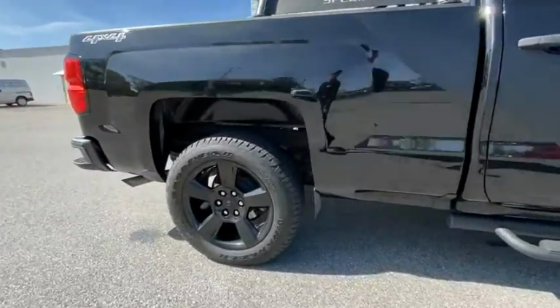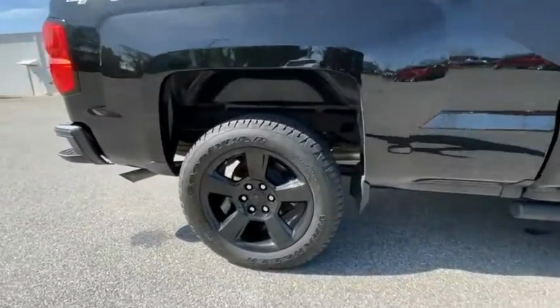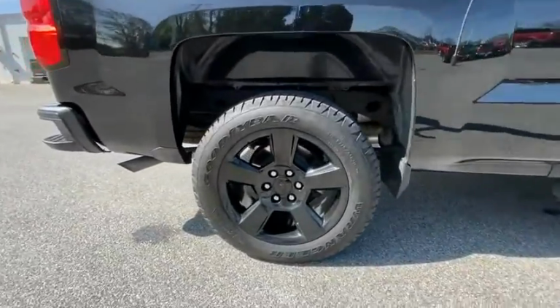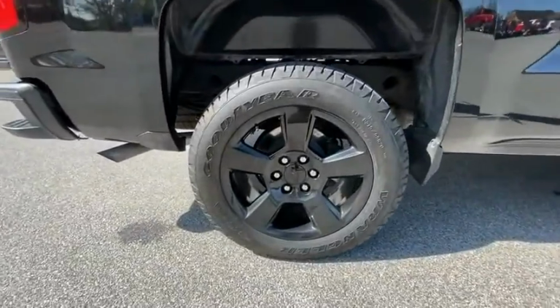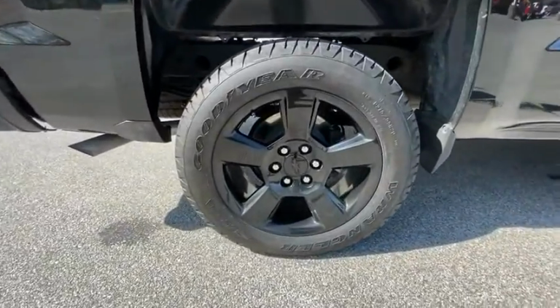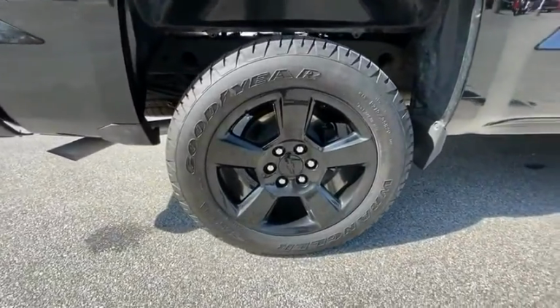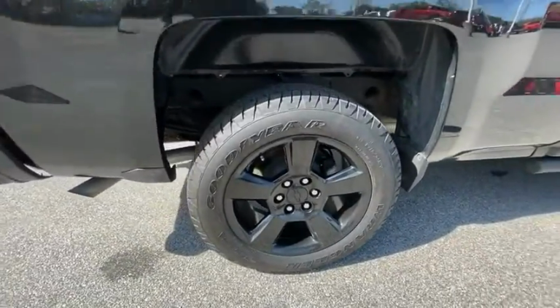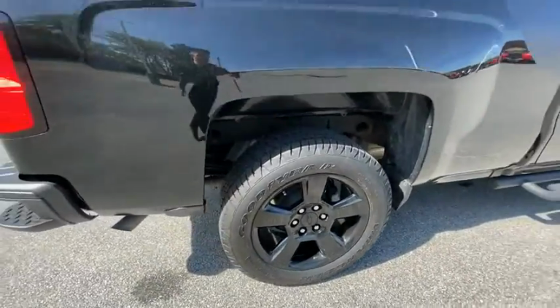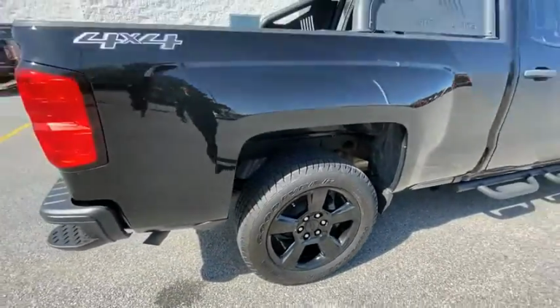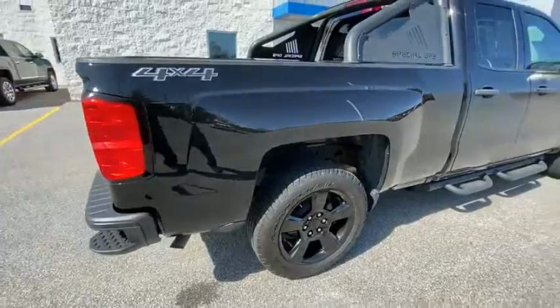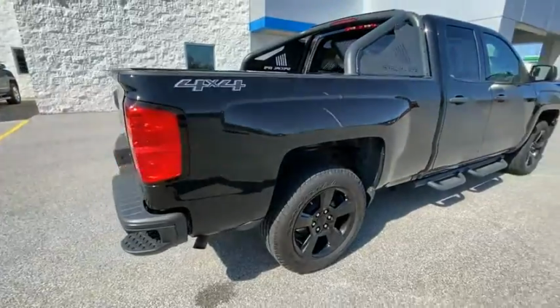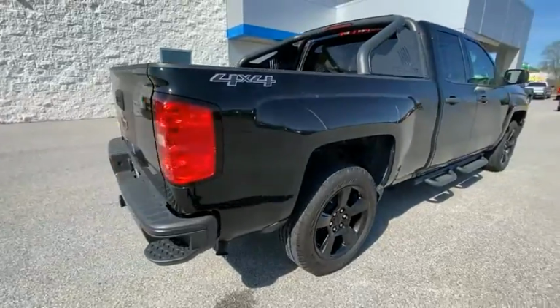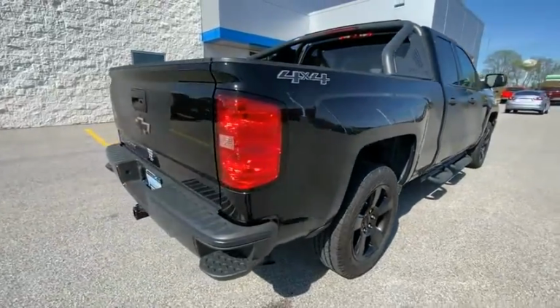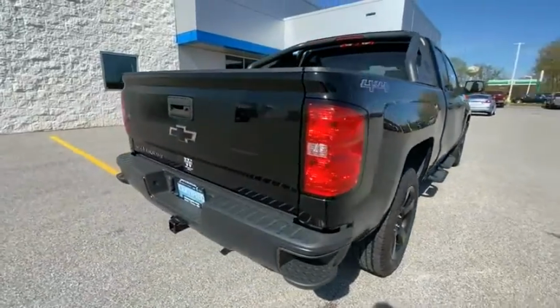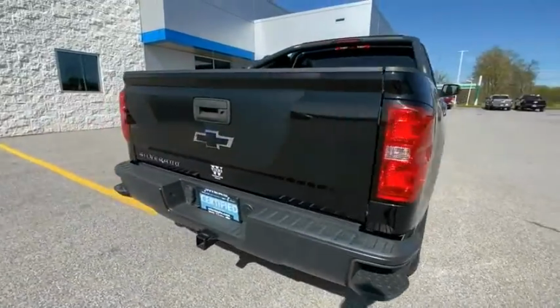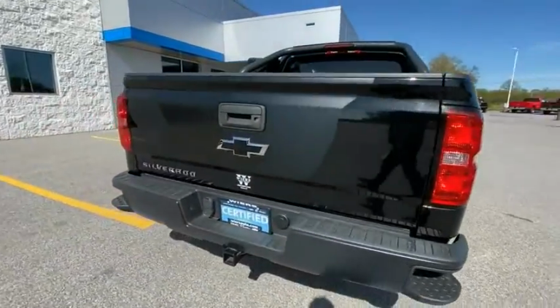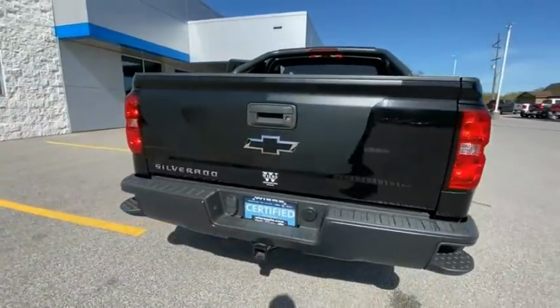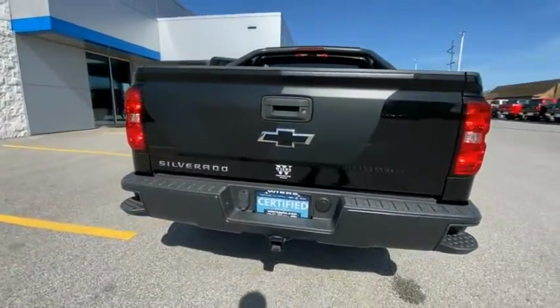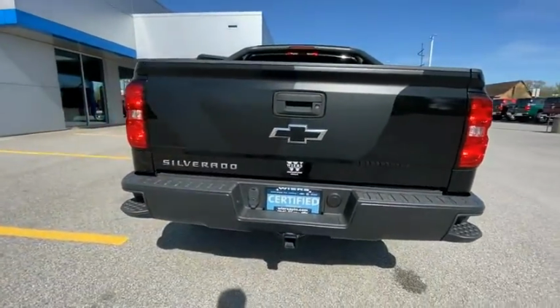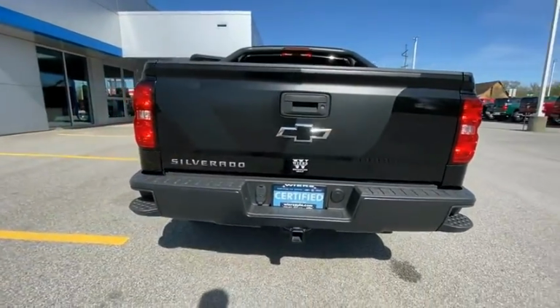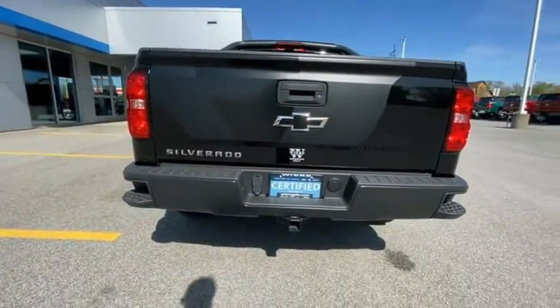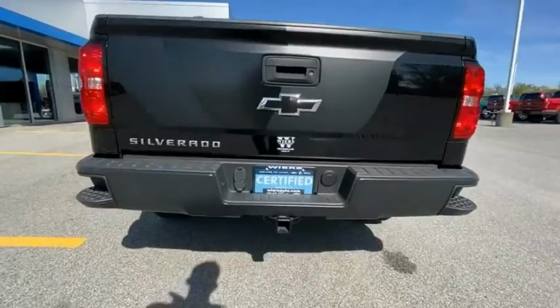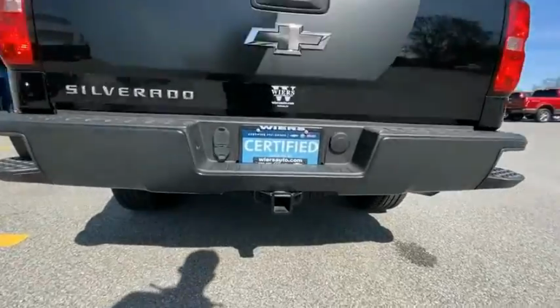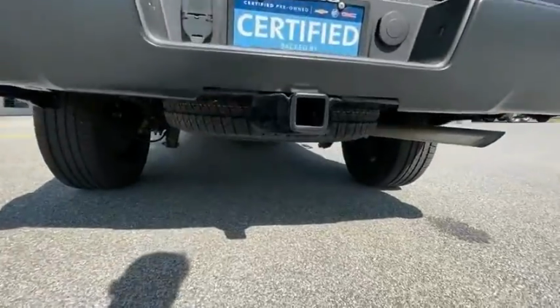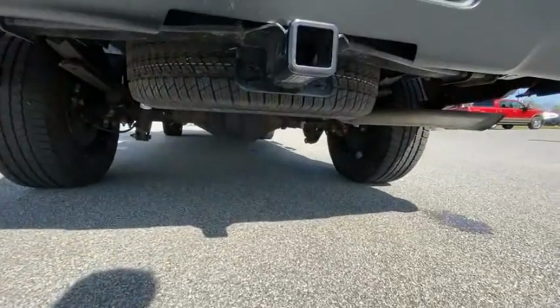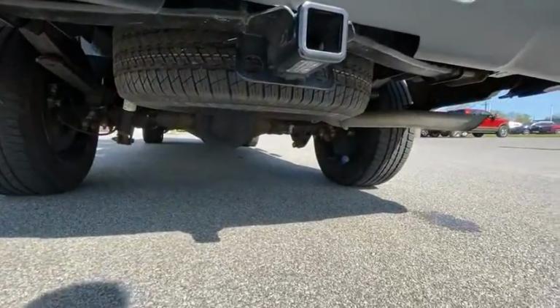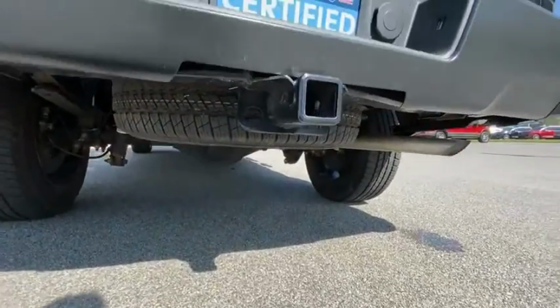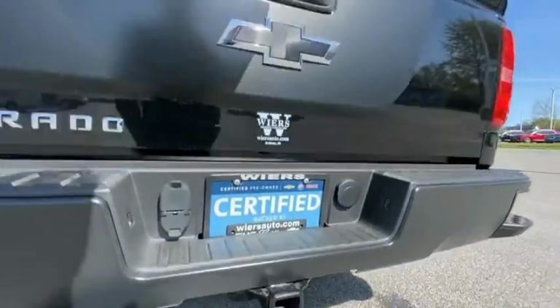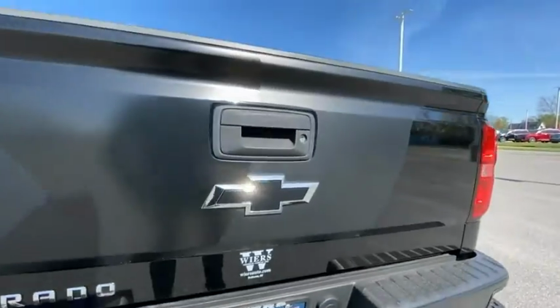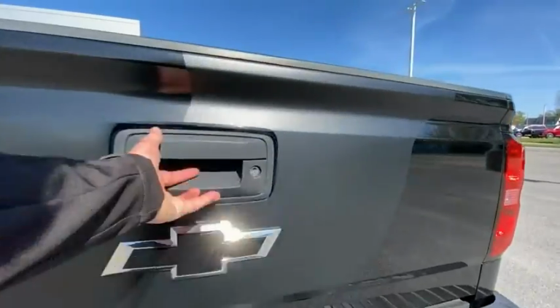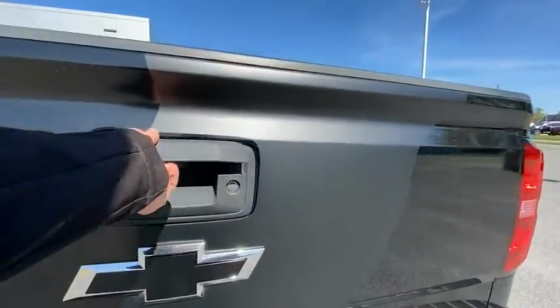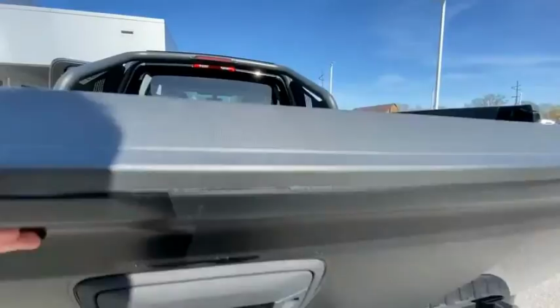Electronic stability control, brake assist, traction control, rear step bumper, trailering package, front wheel independent suspension, four wheel disc brakes, speed control, low tire pressure warning, trip computer.